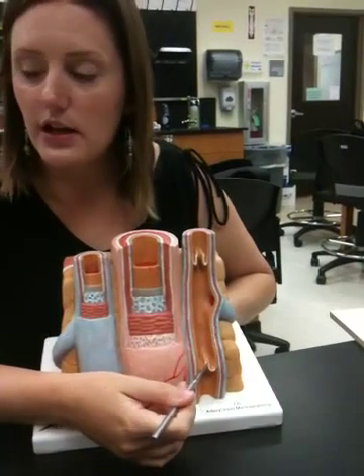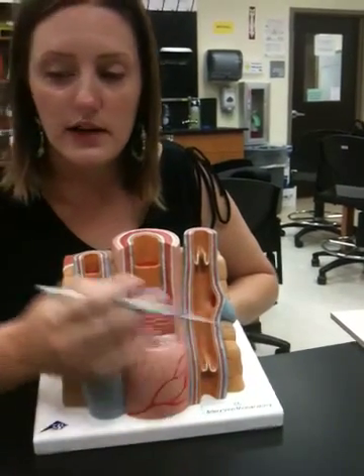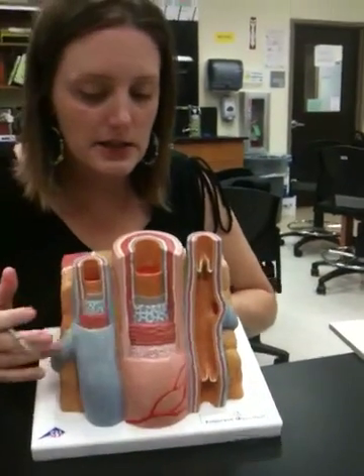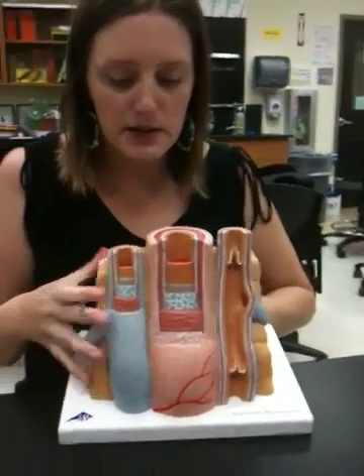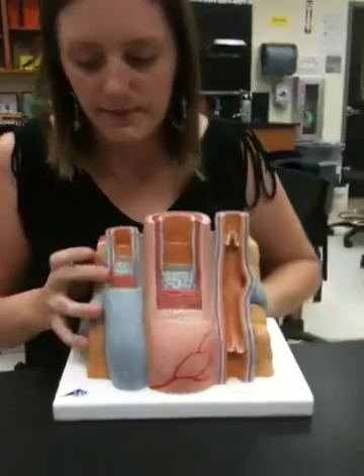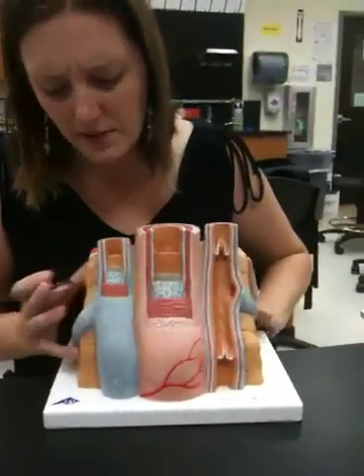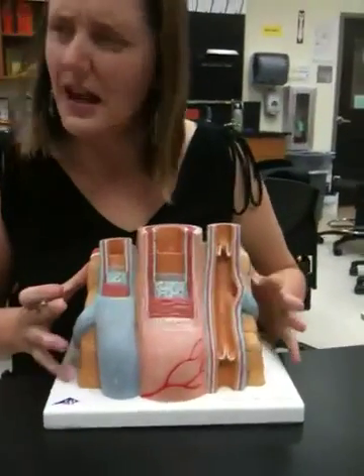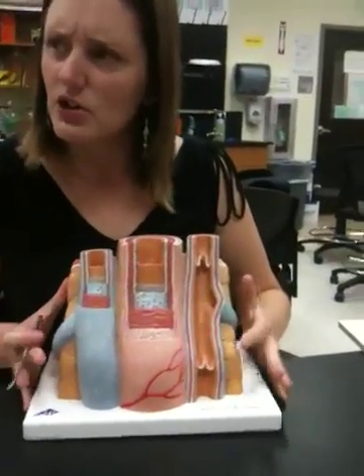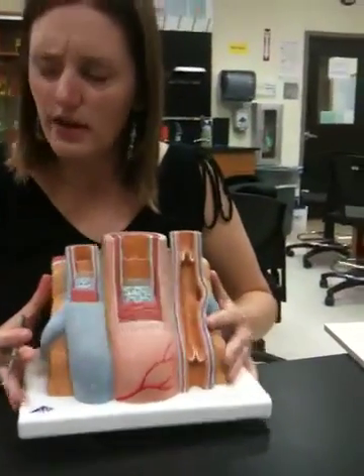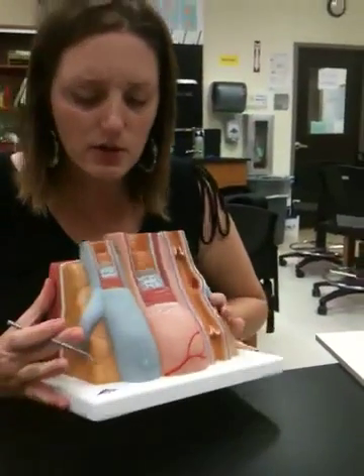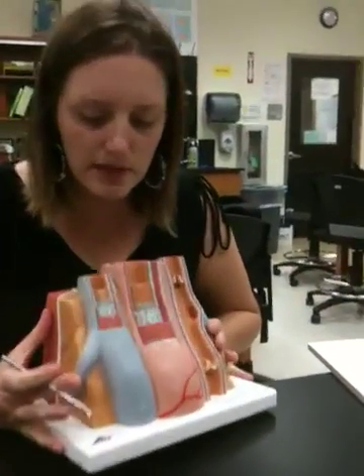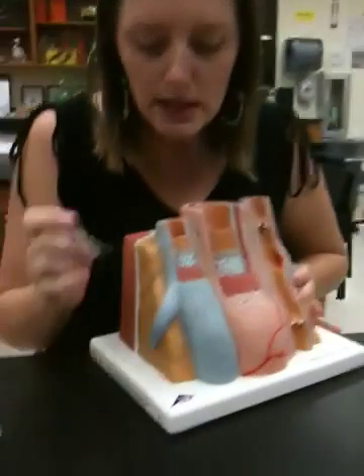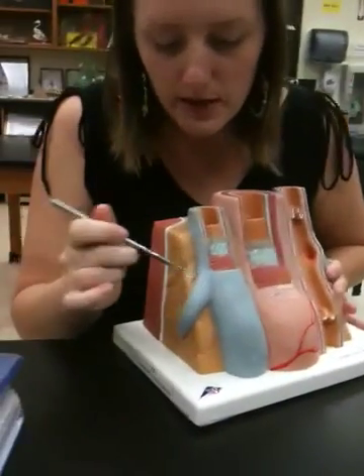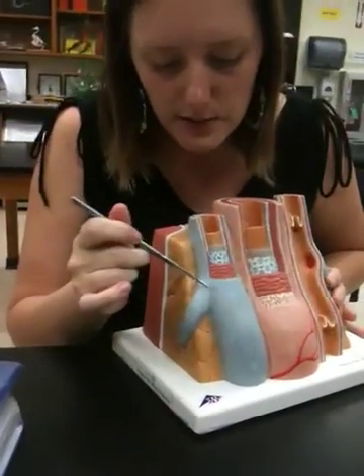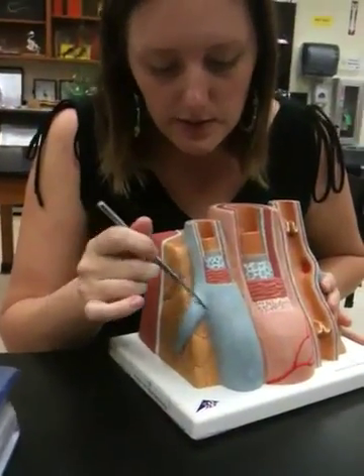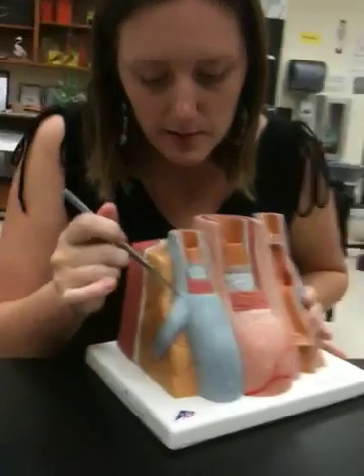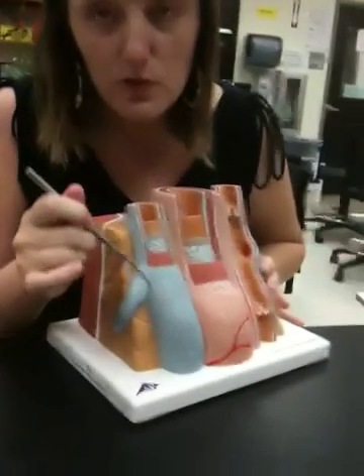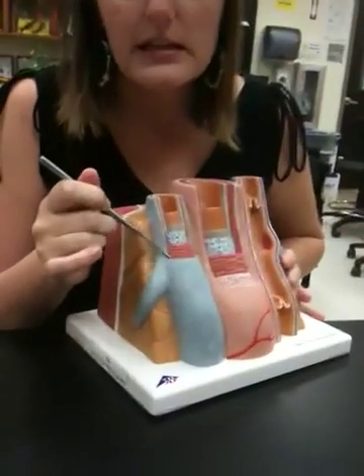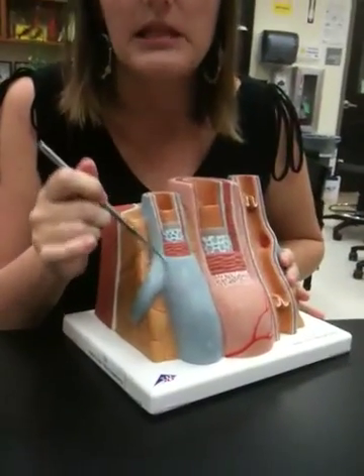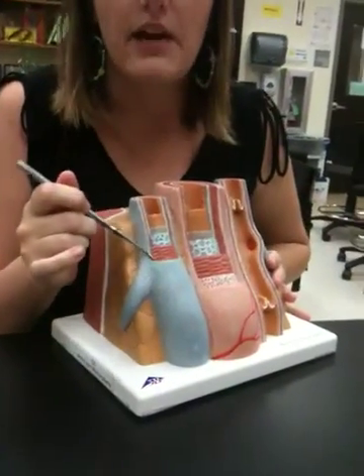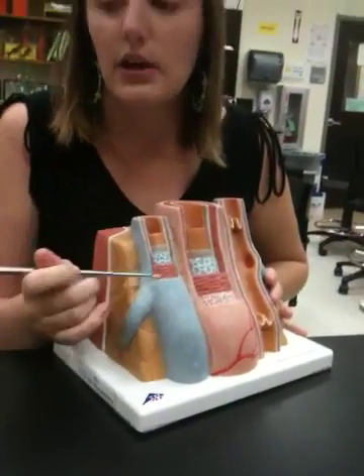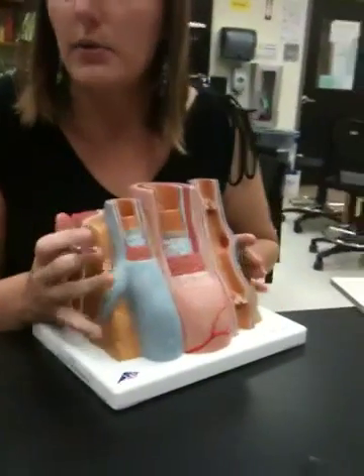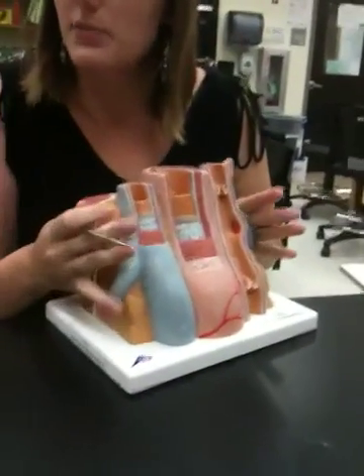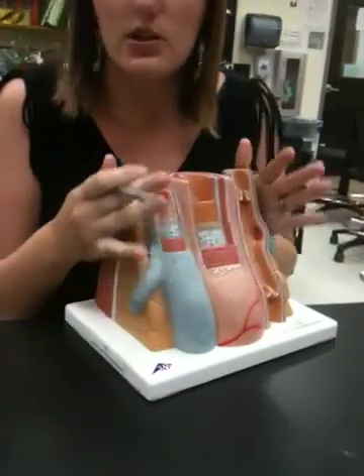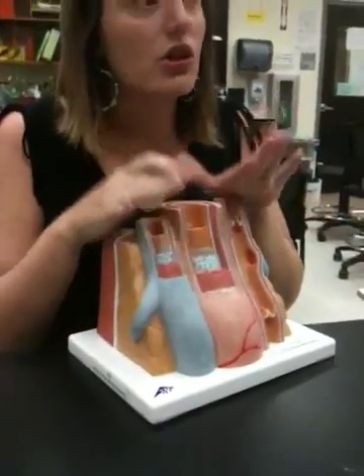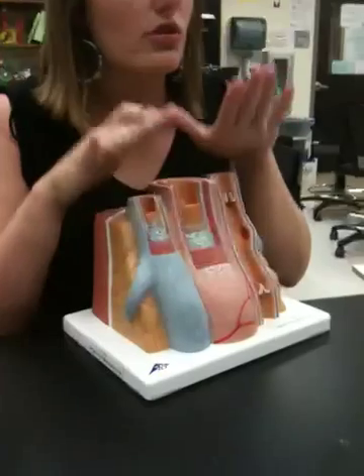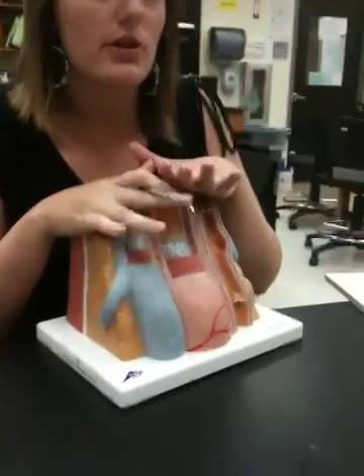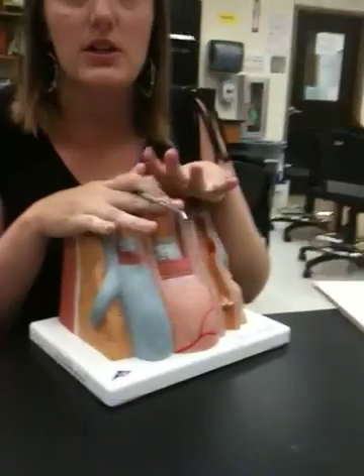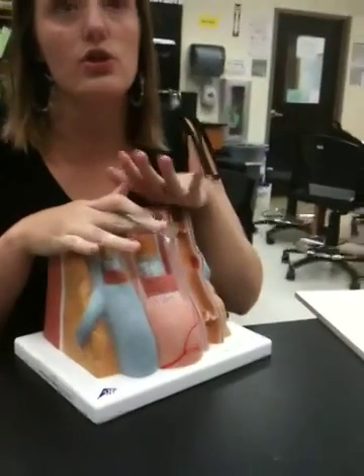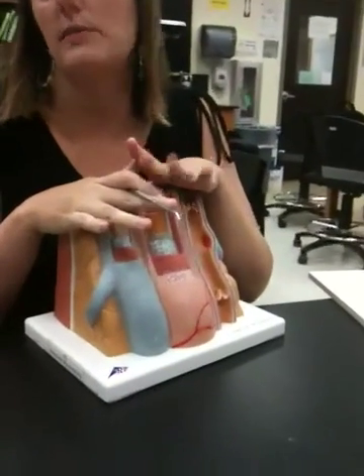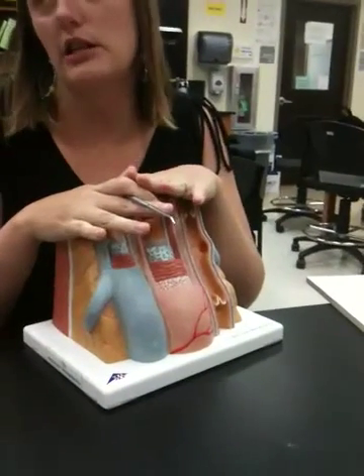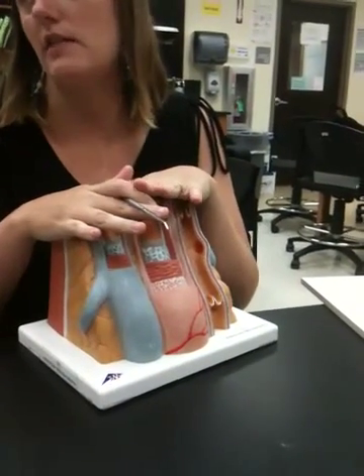A venous anastomosis. I'm not exactly sure why they're having you form this, but this is what it would be — it would be two veins coming together. Anastomosis is a good term to learn because surgeons especially love it.